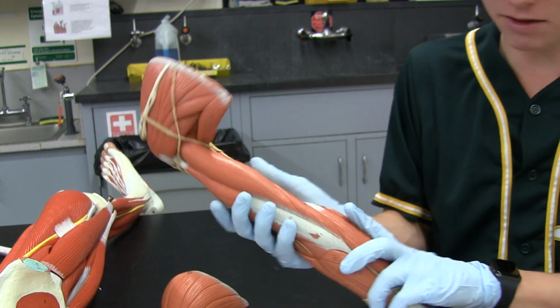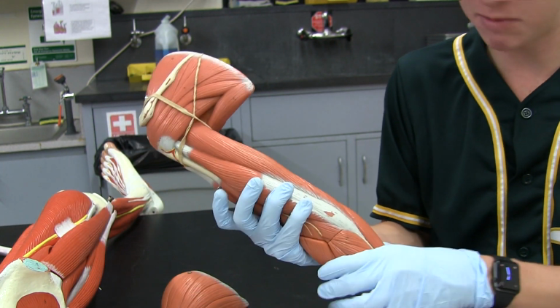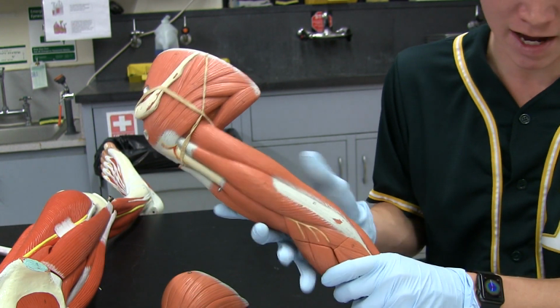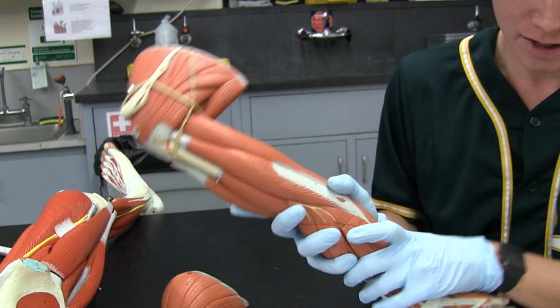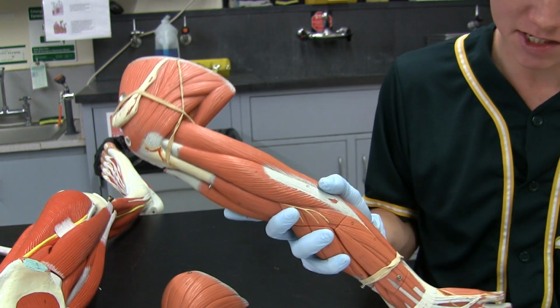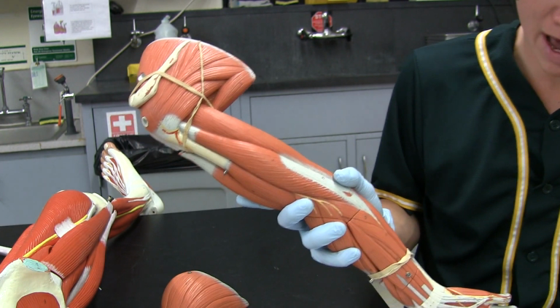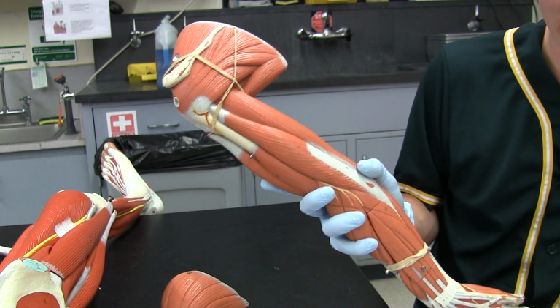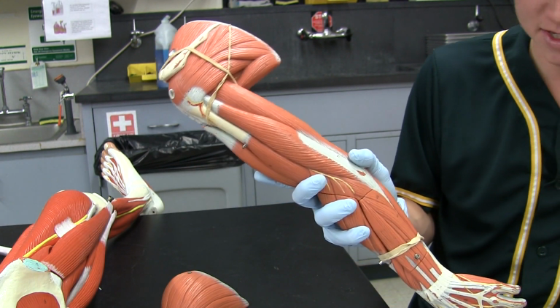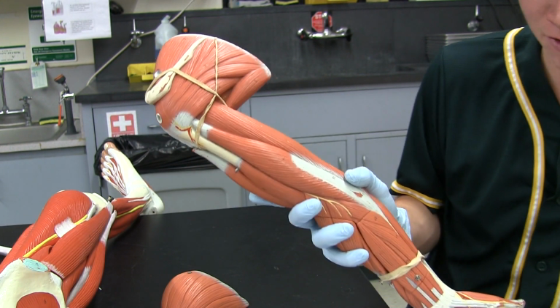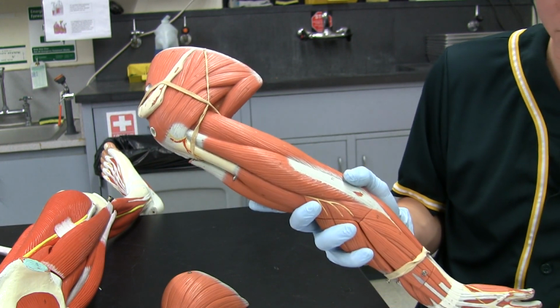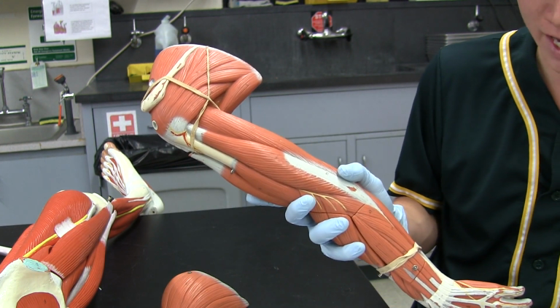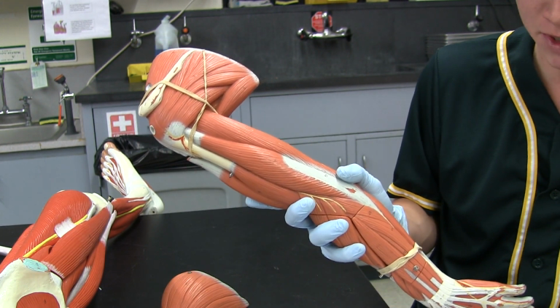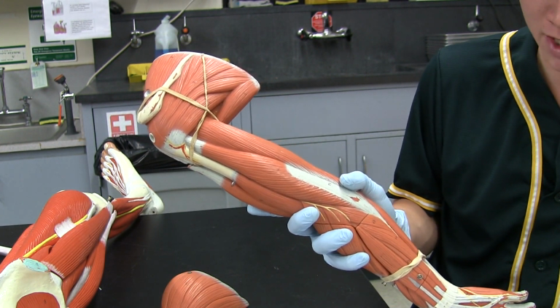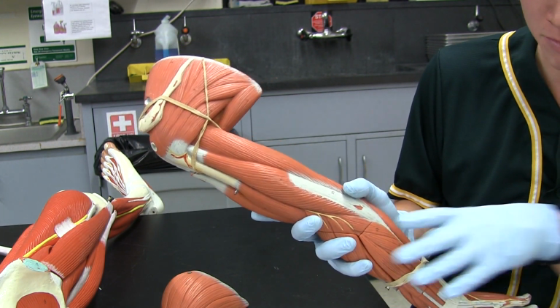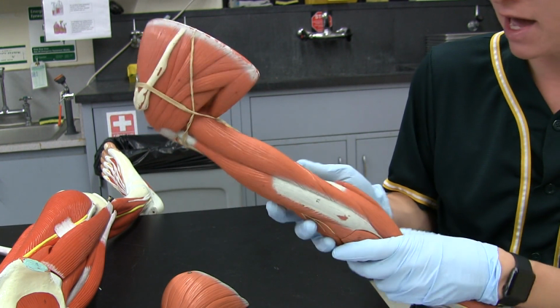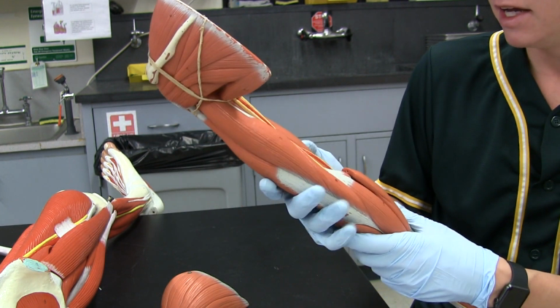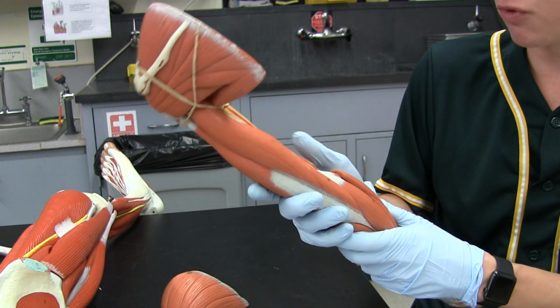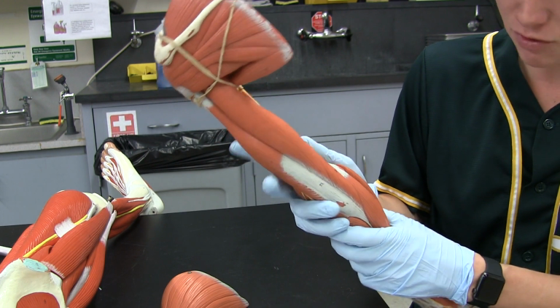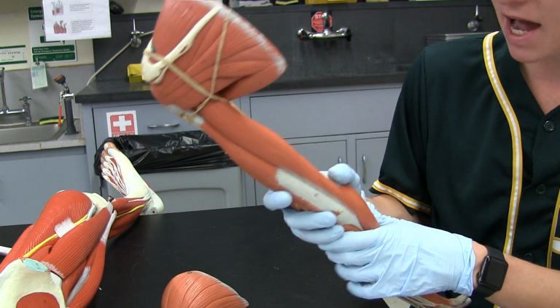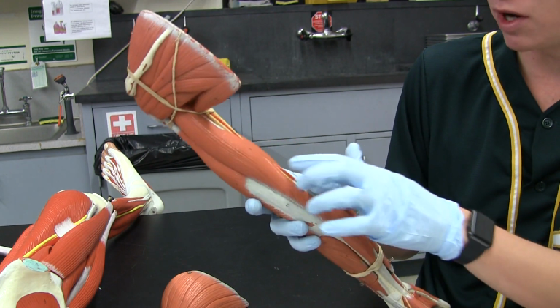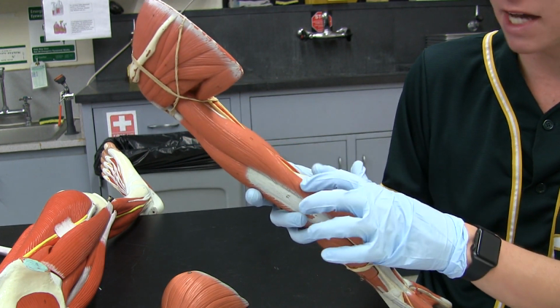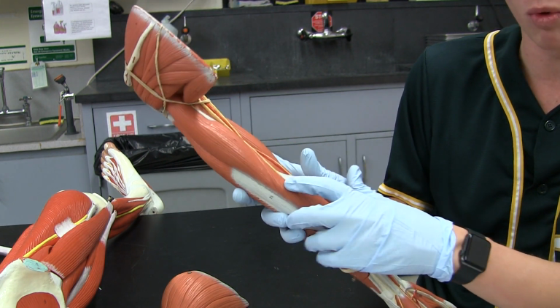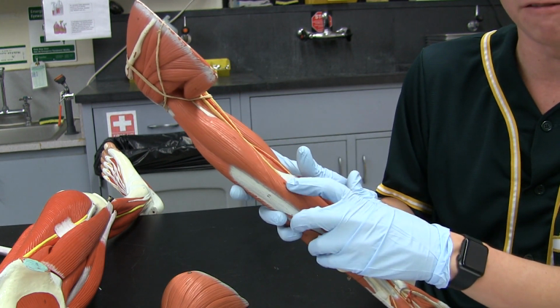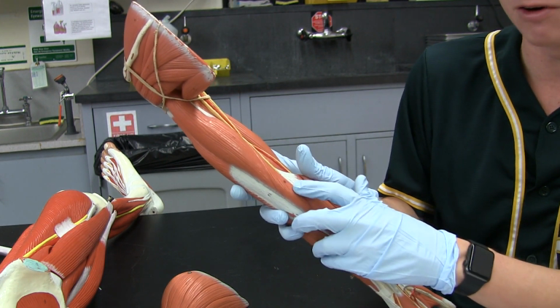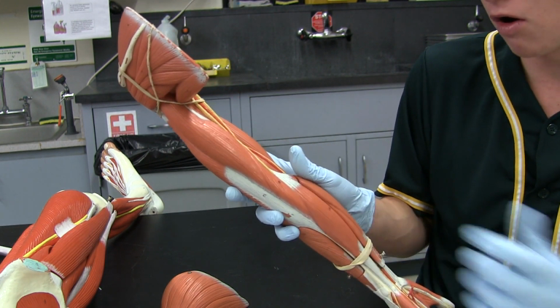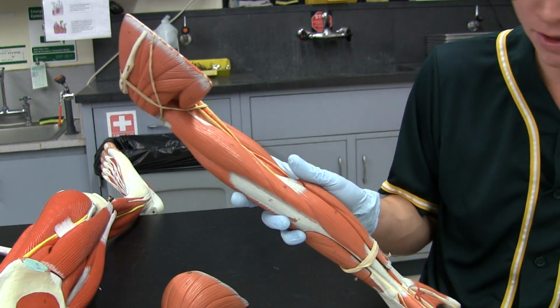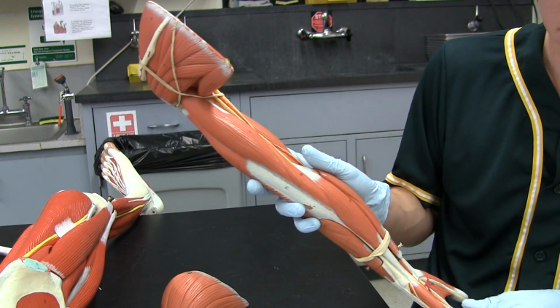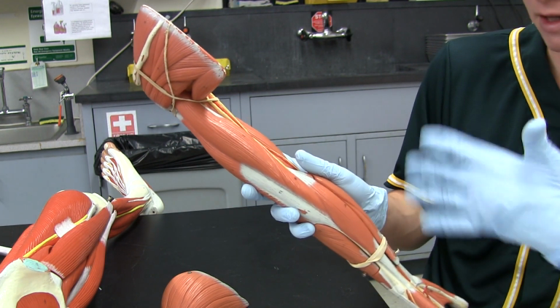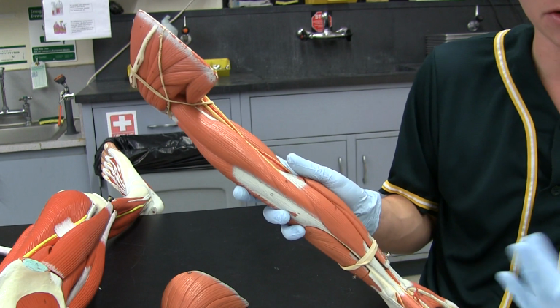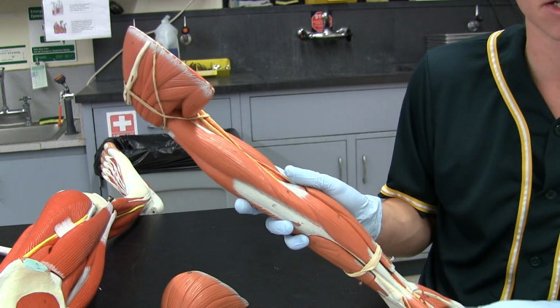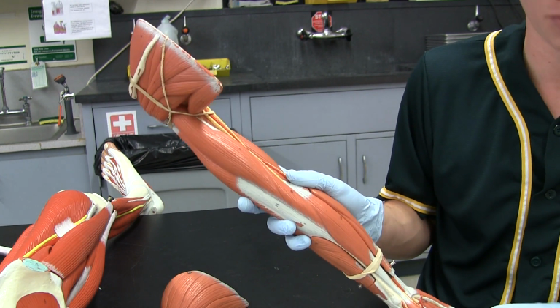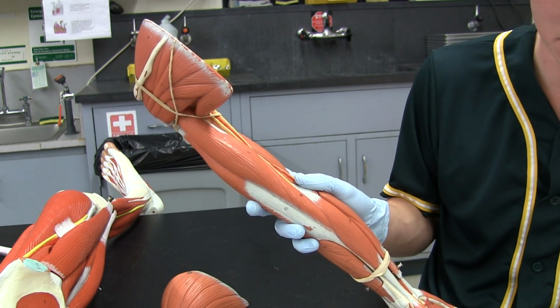Next up, the triceps brachii. The lateral head is just the lateral one. The long head is the biggest one. And then the medial head is a really, really tiny one — it's more inferior, or distal, on the arm.